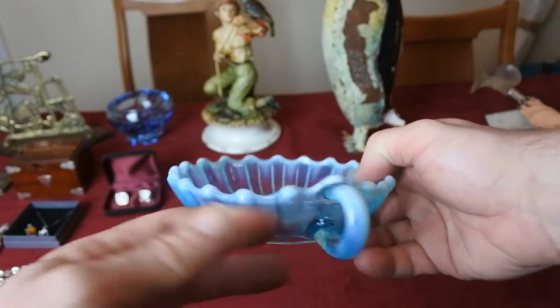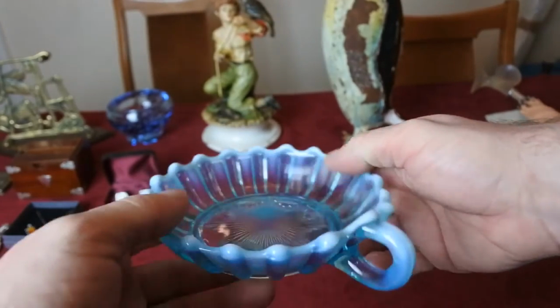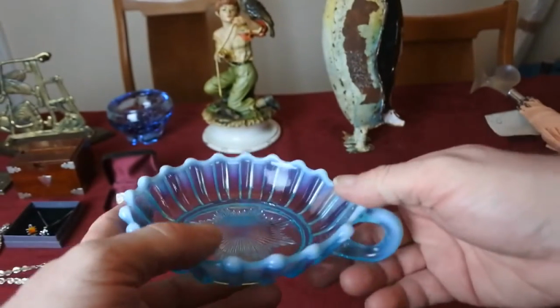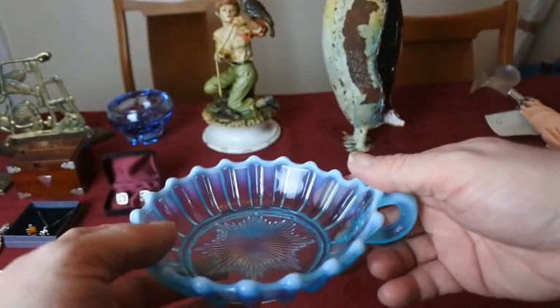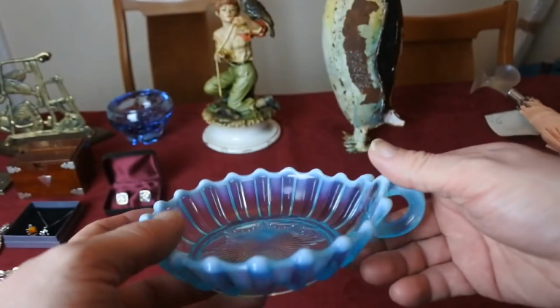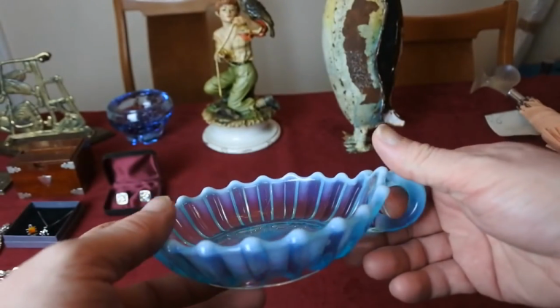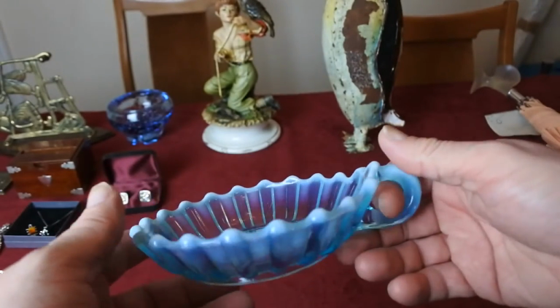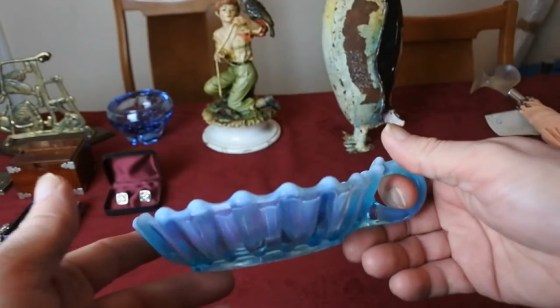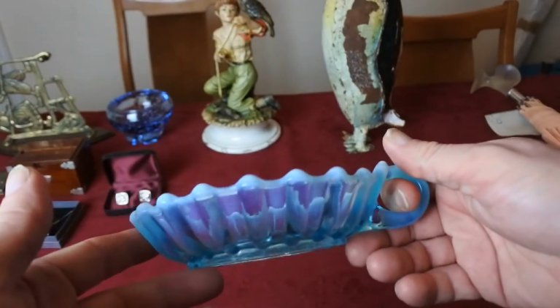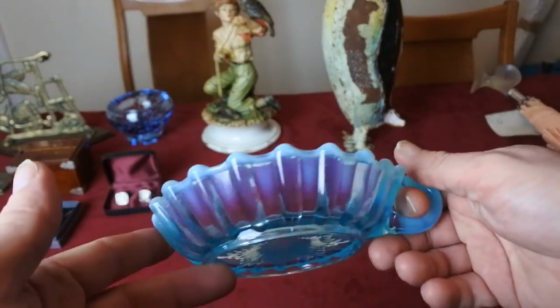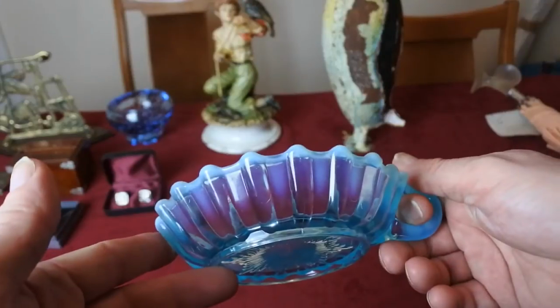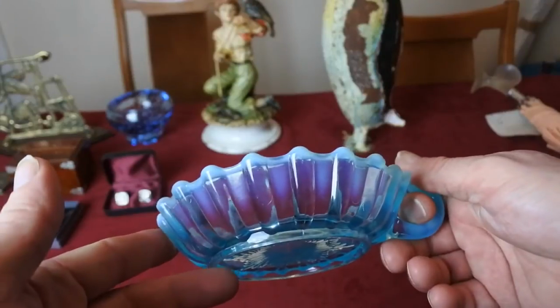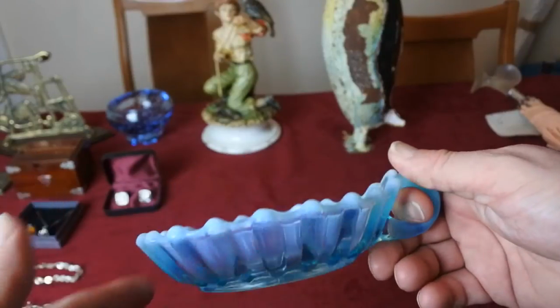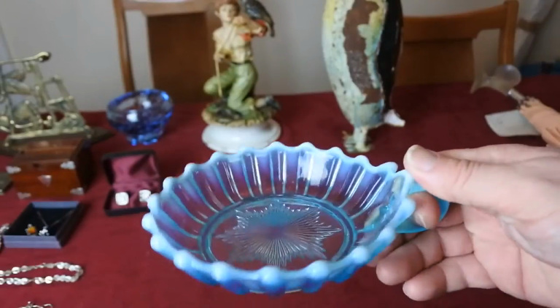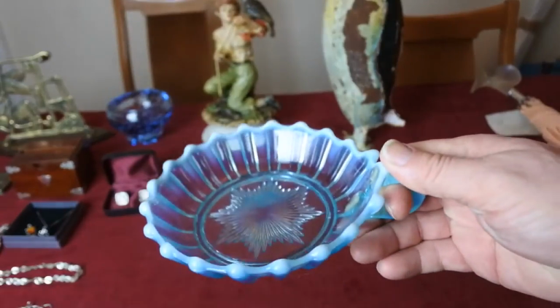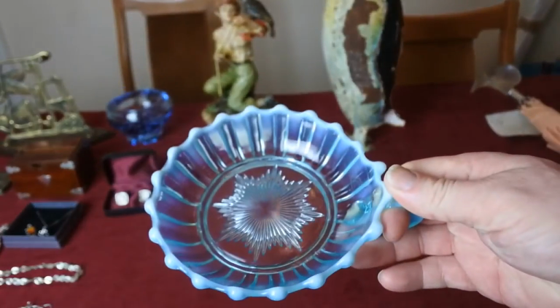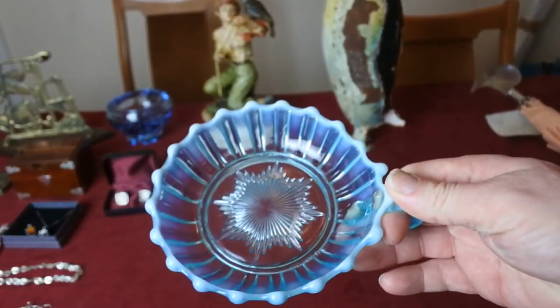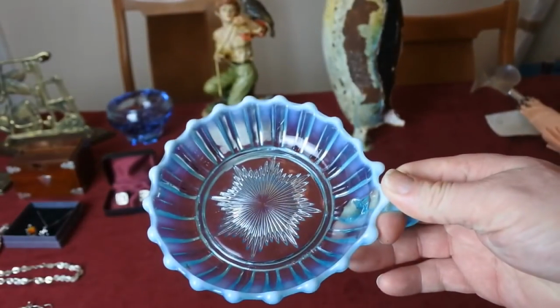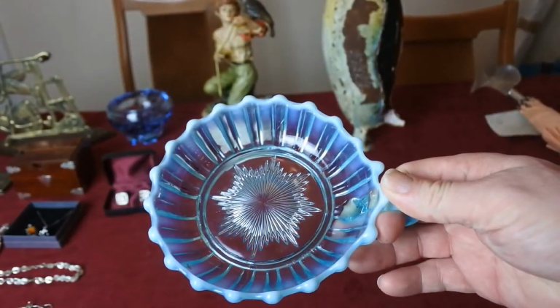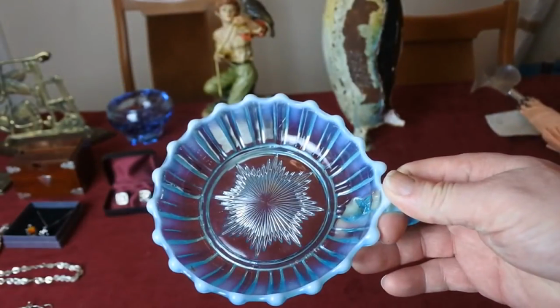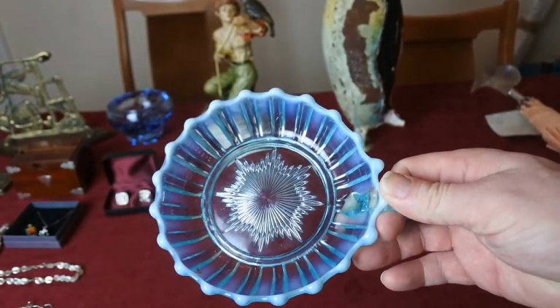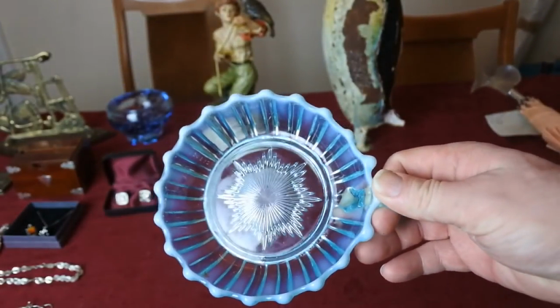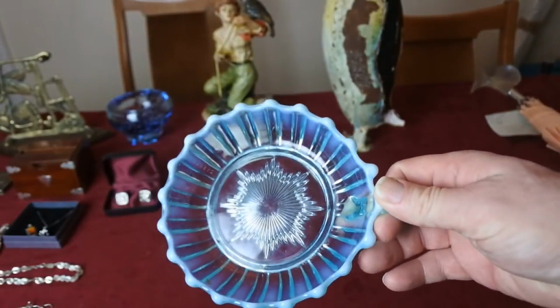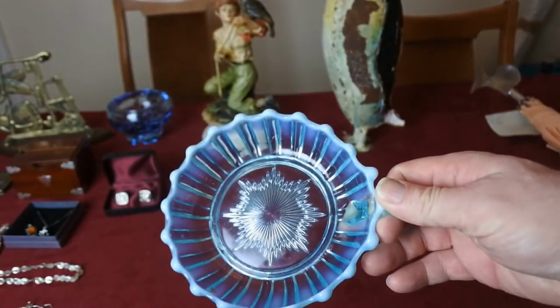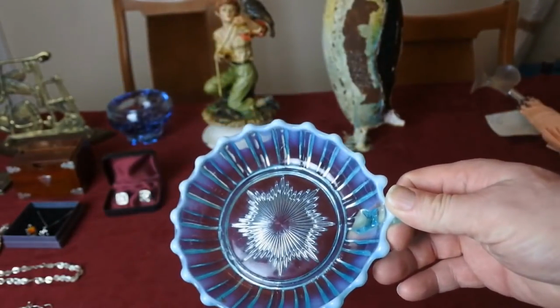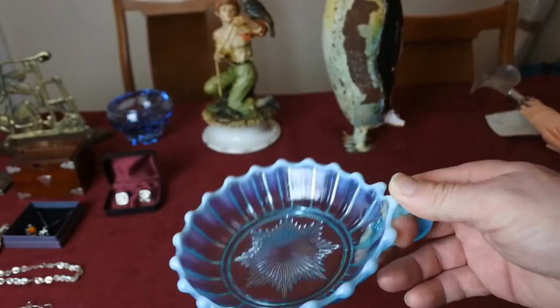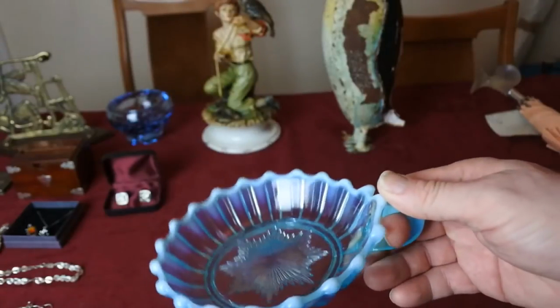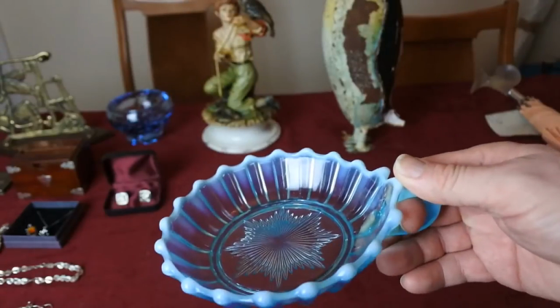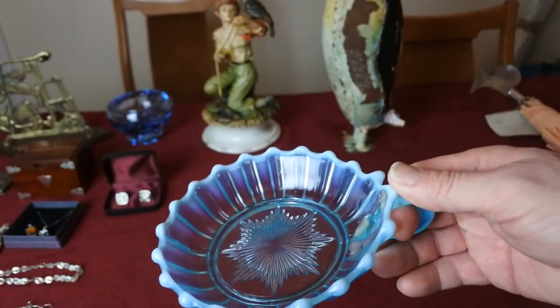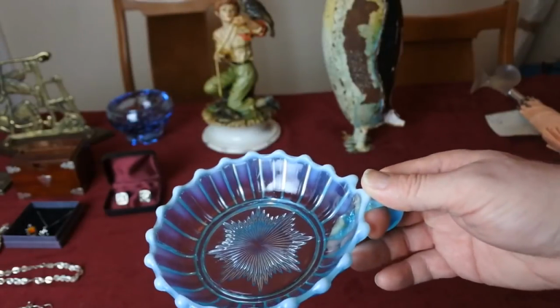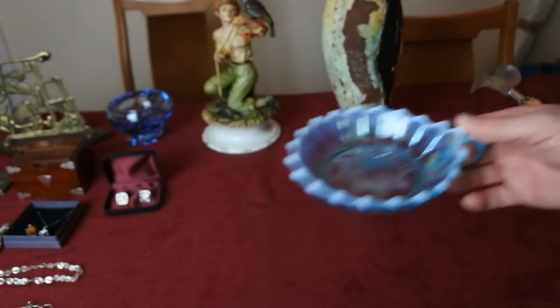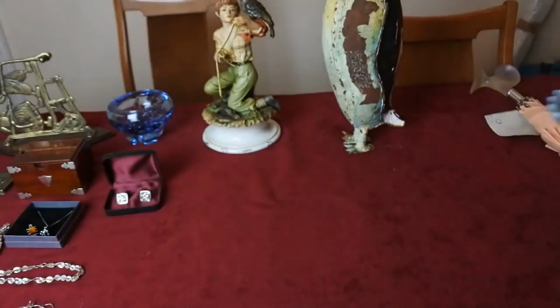Some of this Davidson Vaseline glass can pull serious money. Sadly, this one isn't one of those, but it's still good working stock, so I'm not going to complain about that at all.